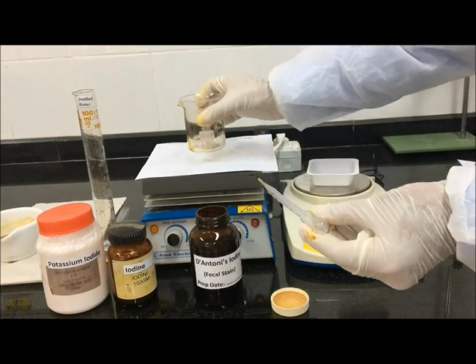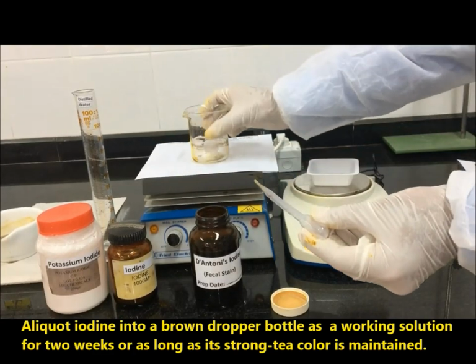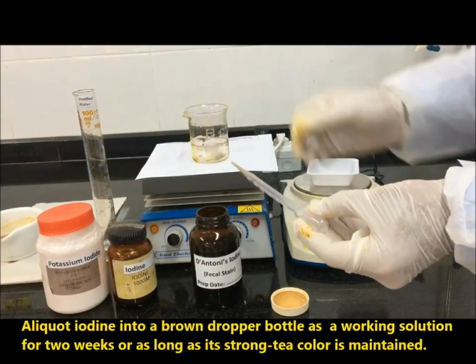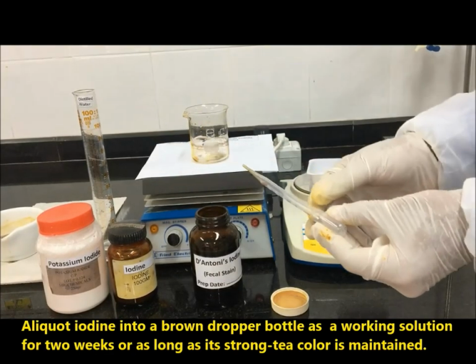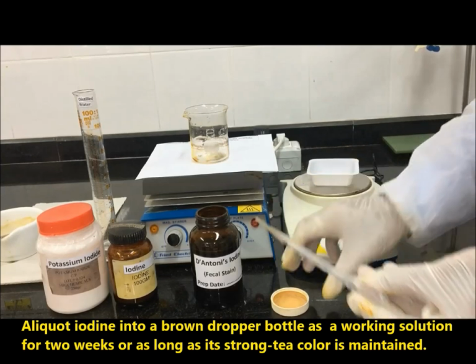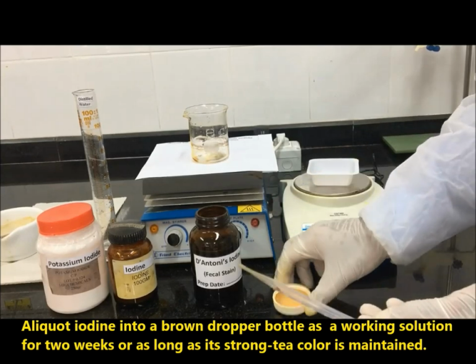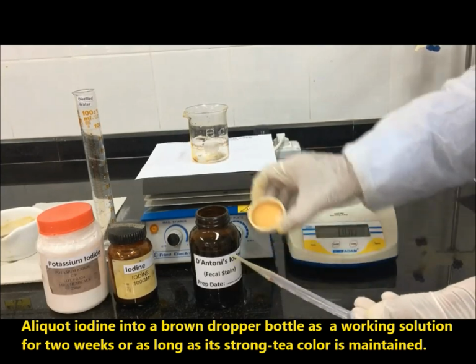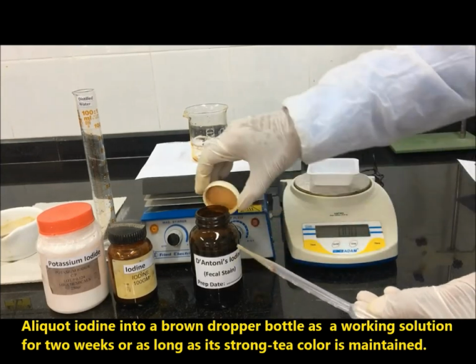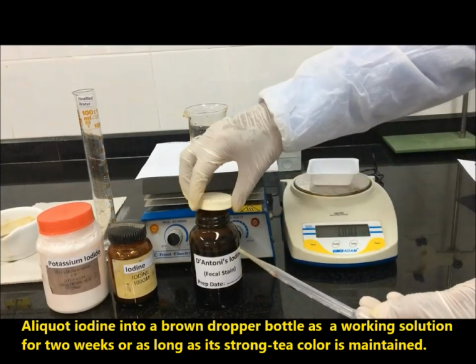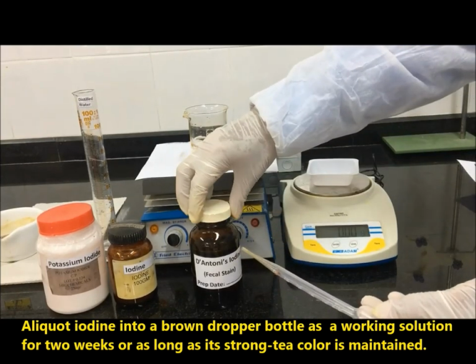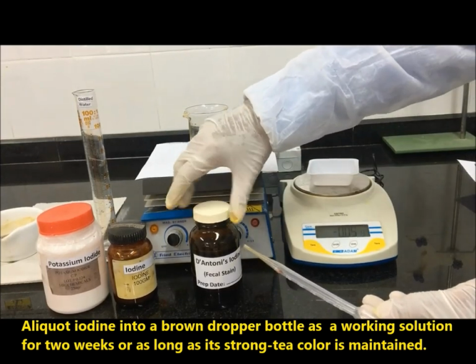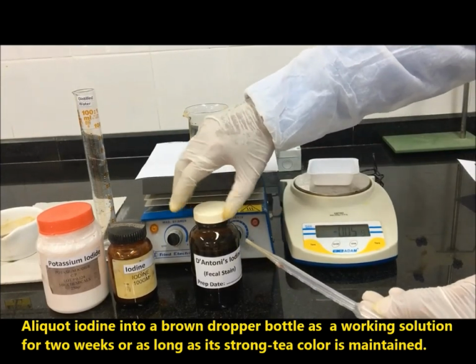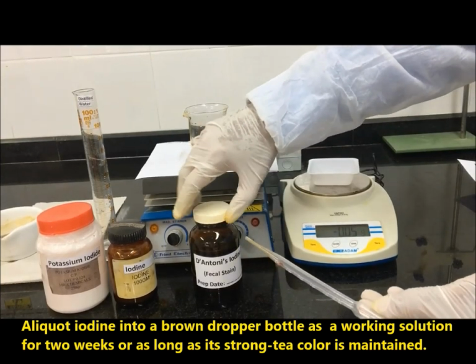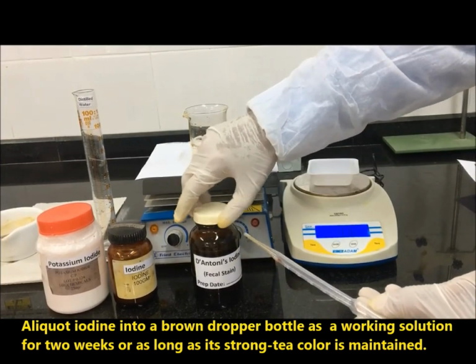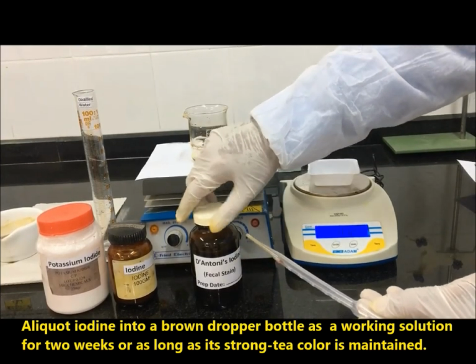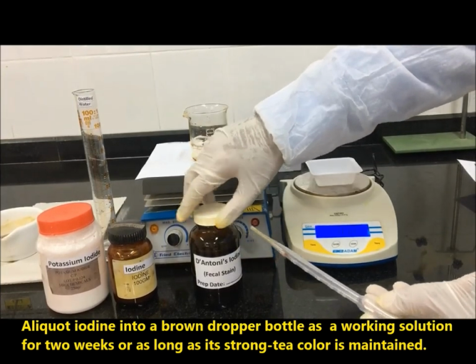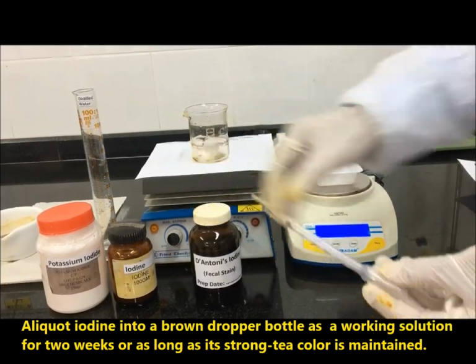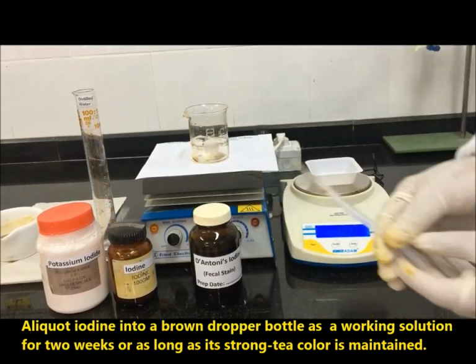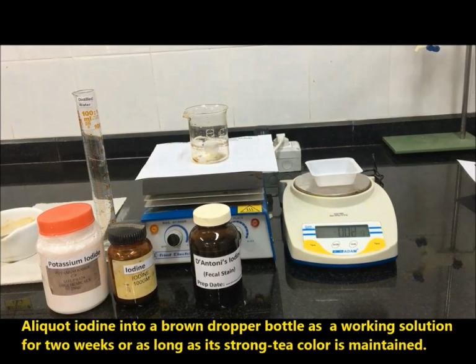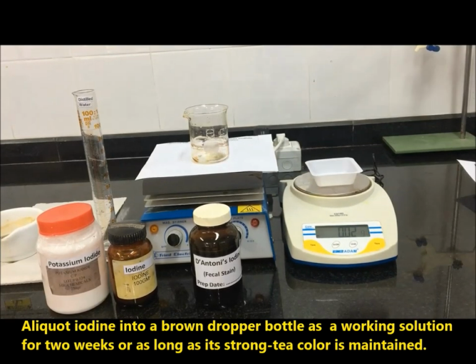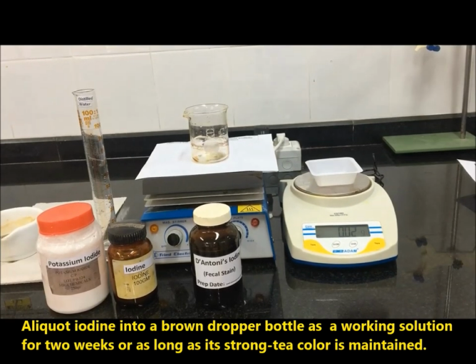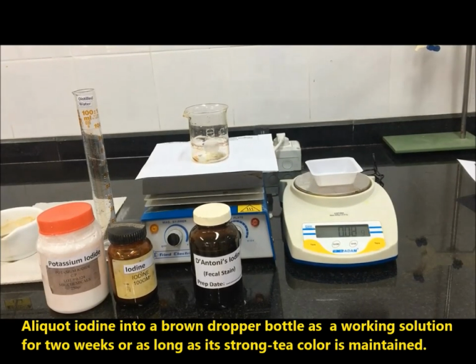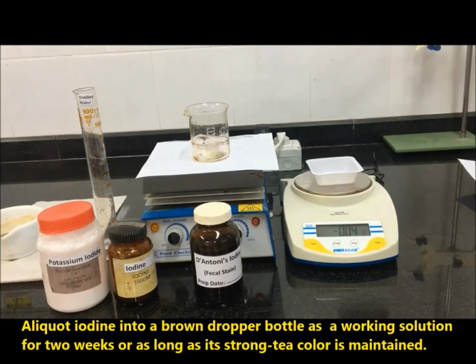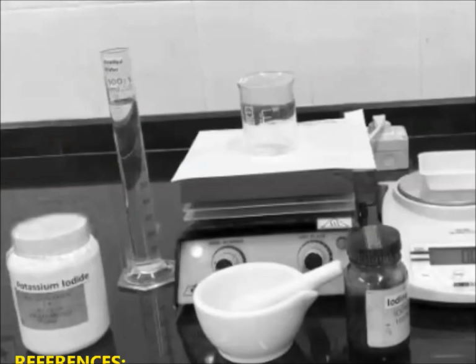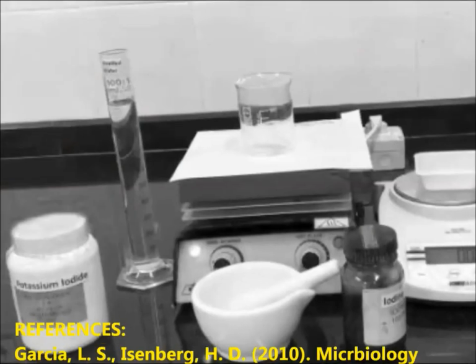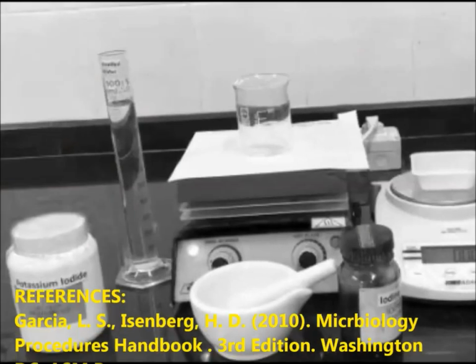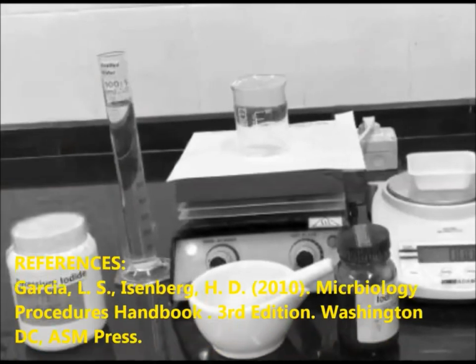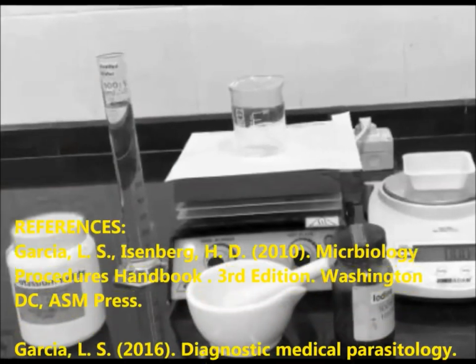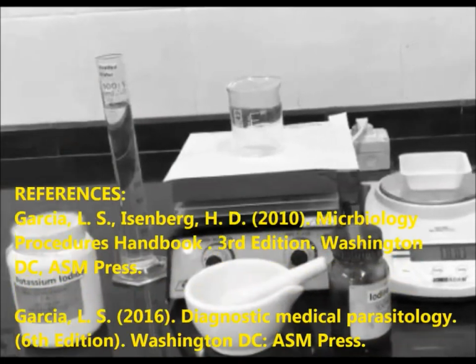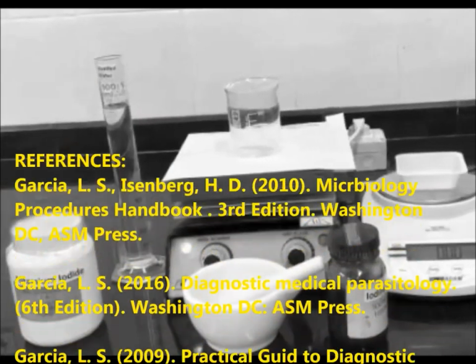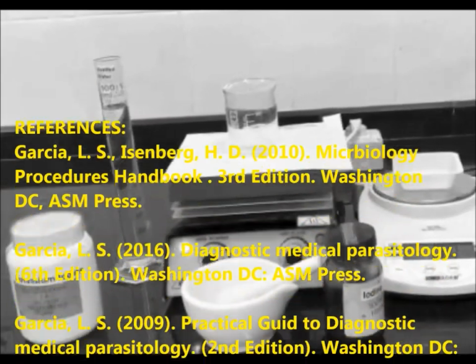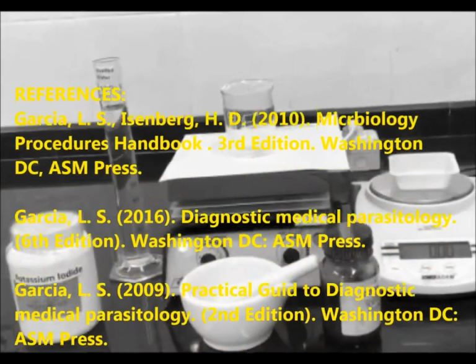Aliquot iodine into a brown dropper bottle as a working solution, good for two weeks, or as long as its strong tea colour is maintained.